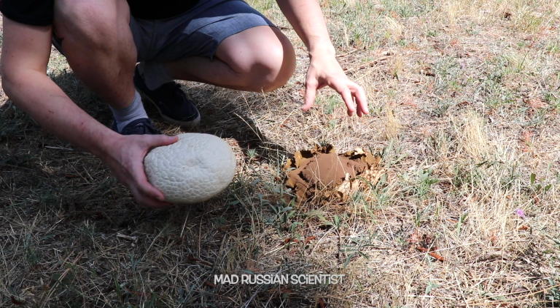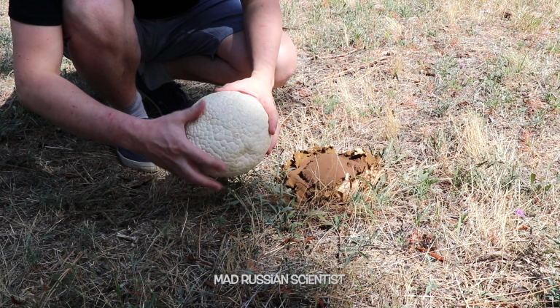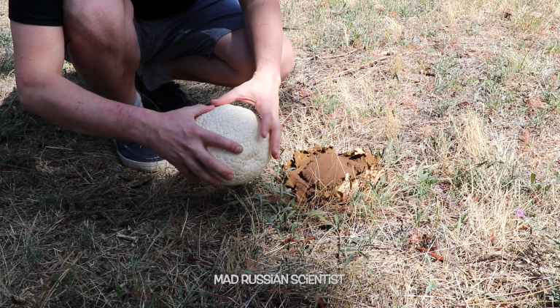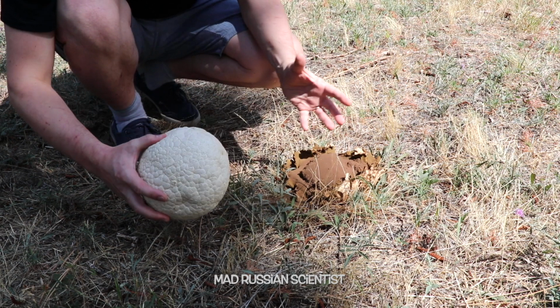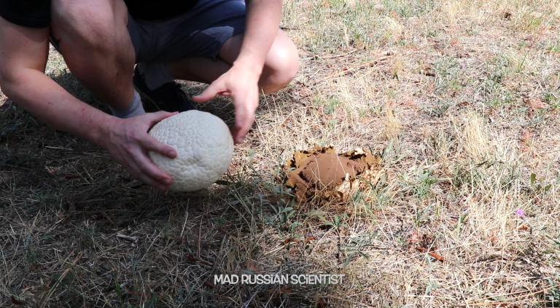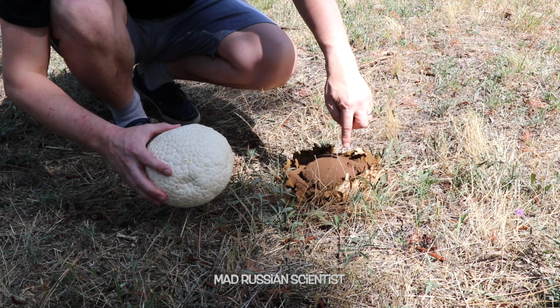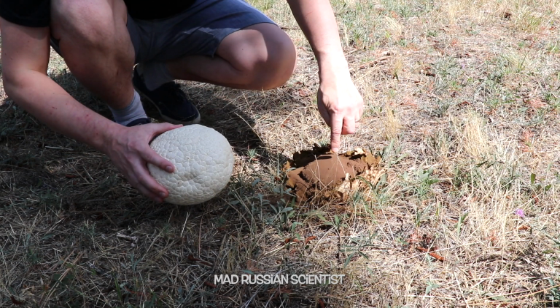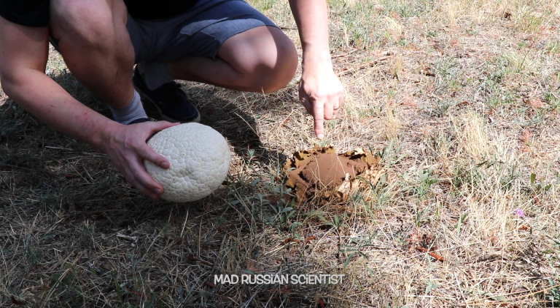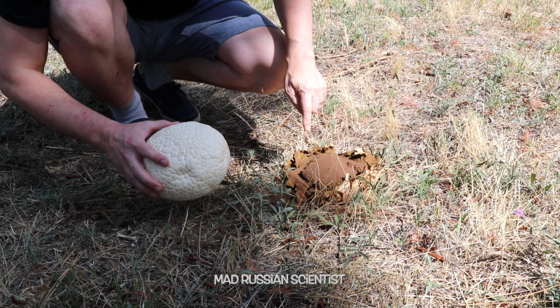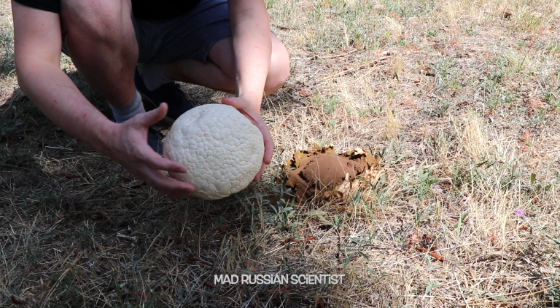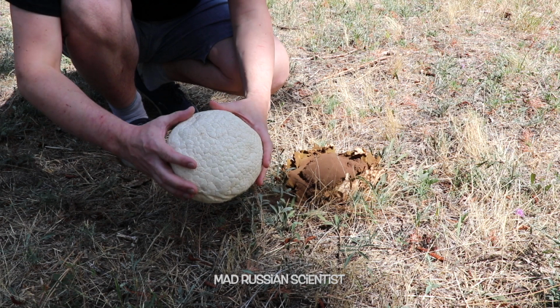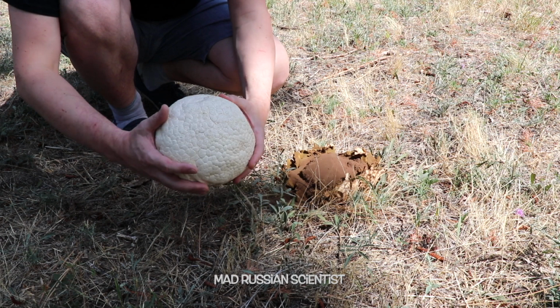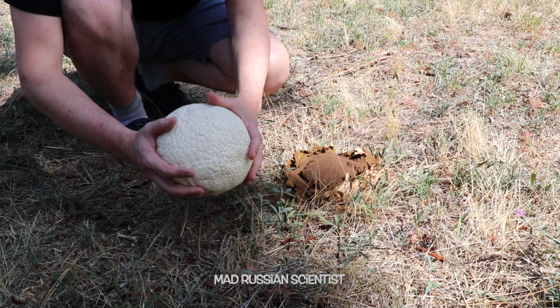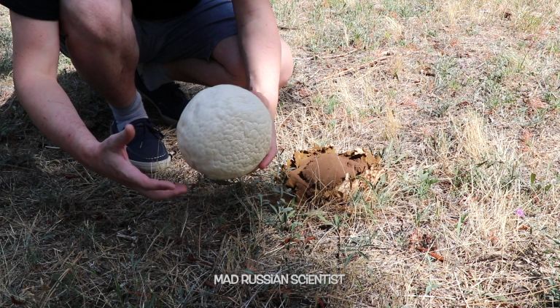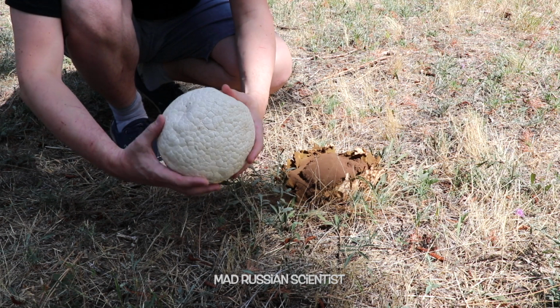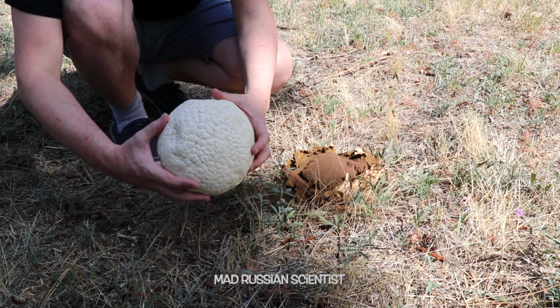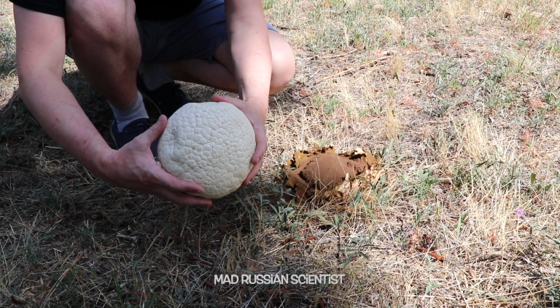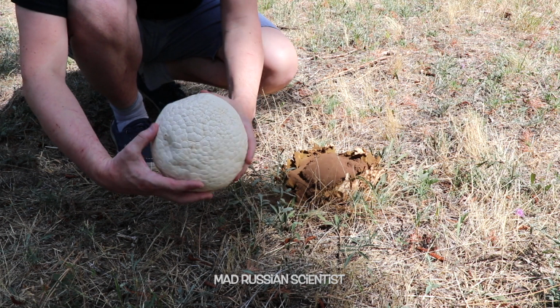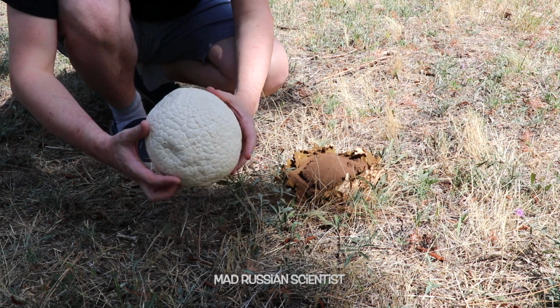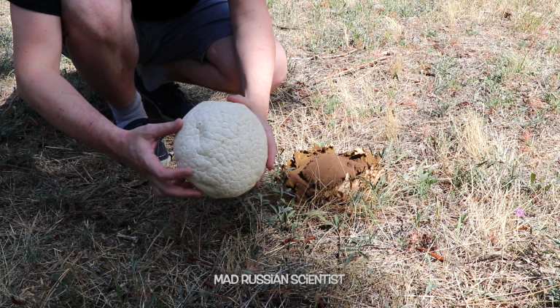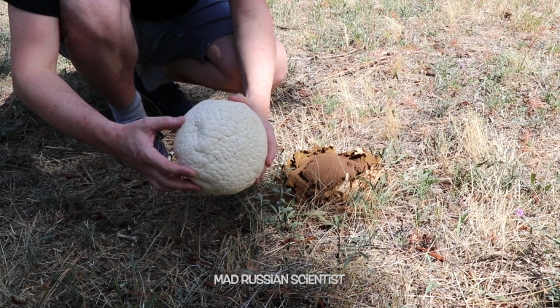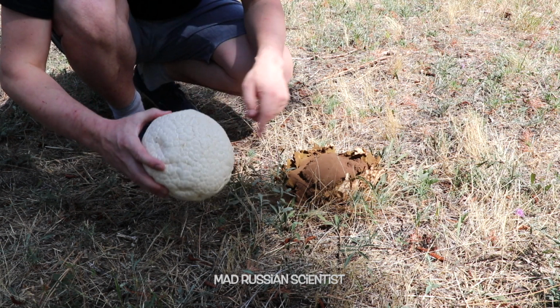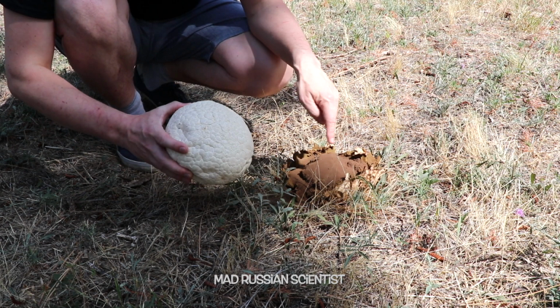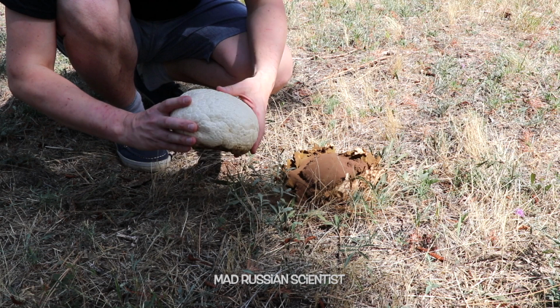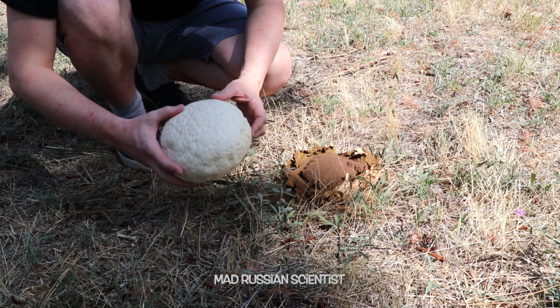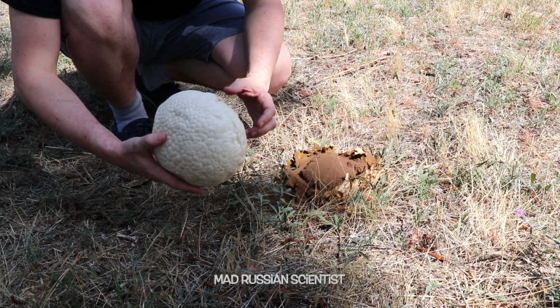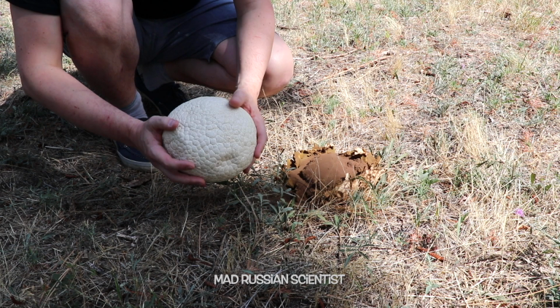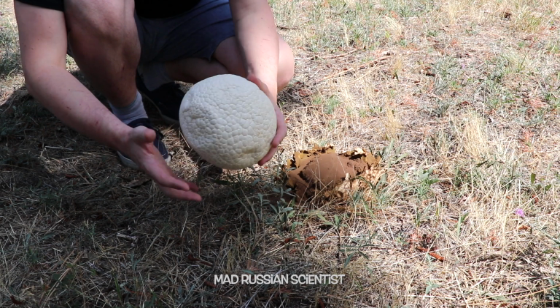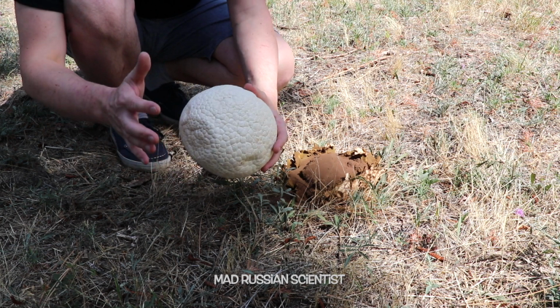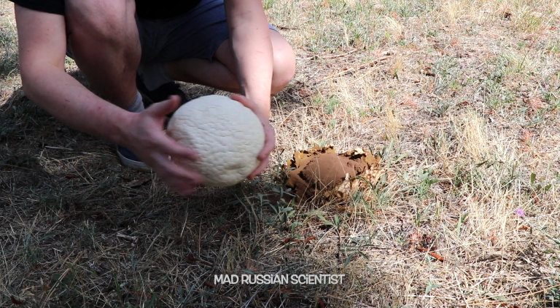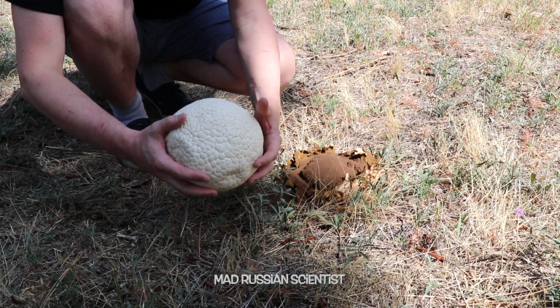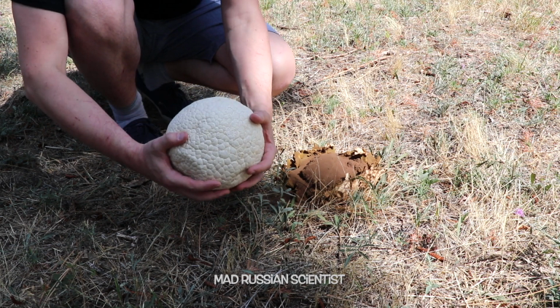Their outer skin pops and whatever is inside is exposed. This one is actually old but it's dry. It was on the way when I was mowing the lawn, so I just took it off and thought it would become like that, but it never did. So it's basically a dry puffball fungi.